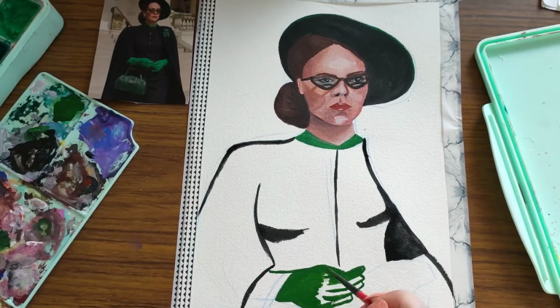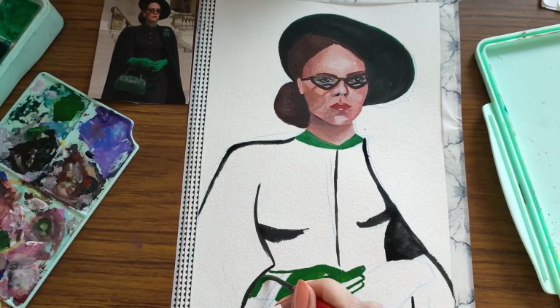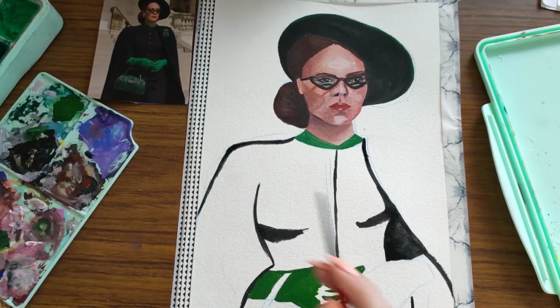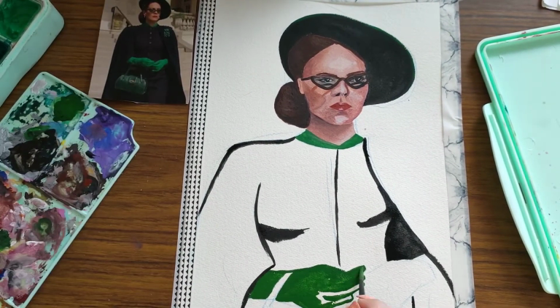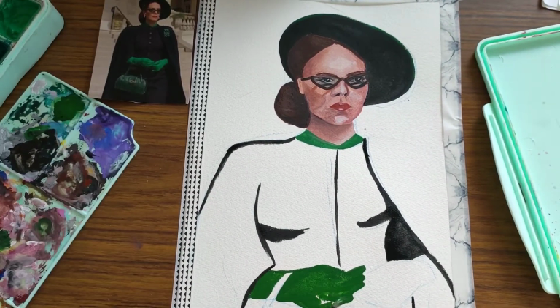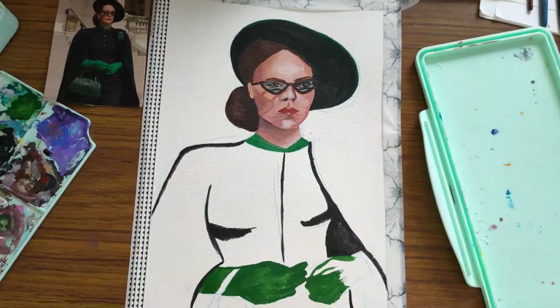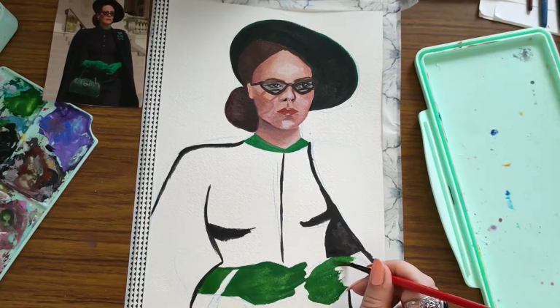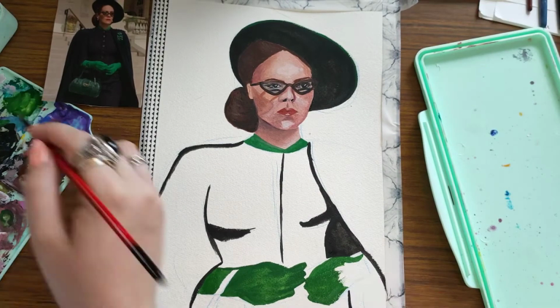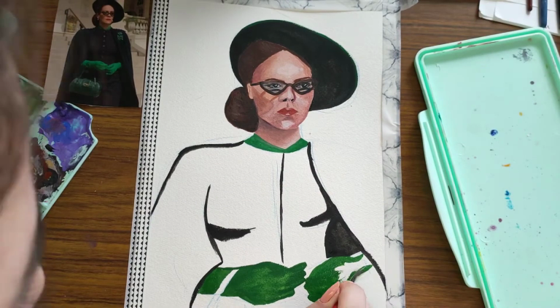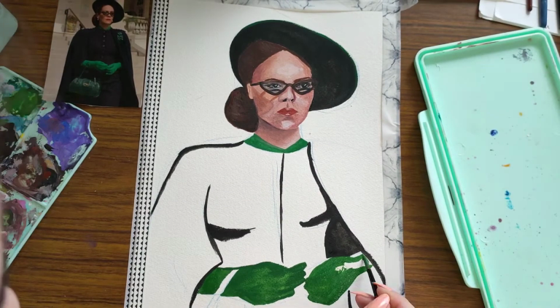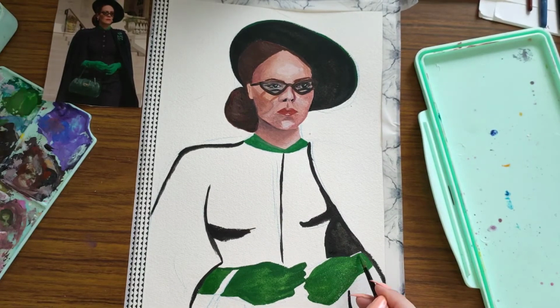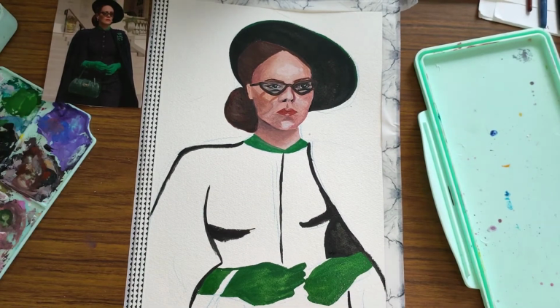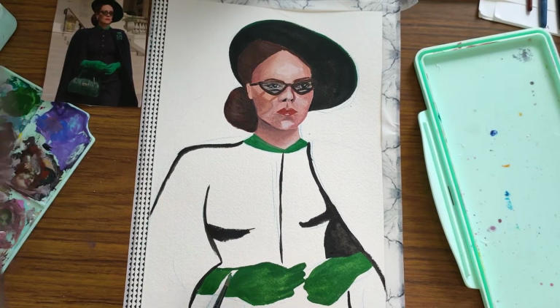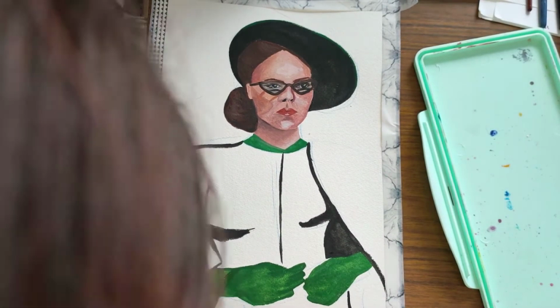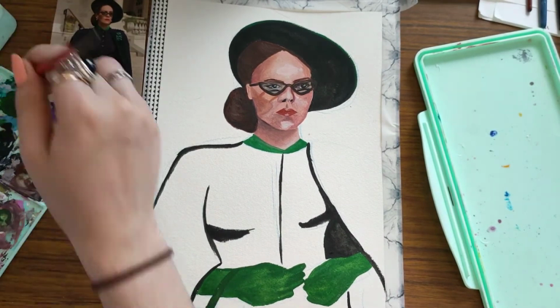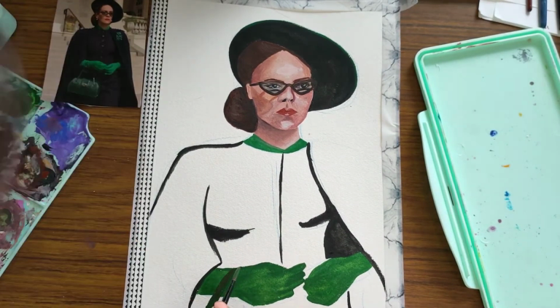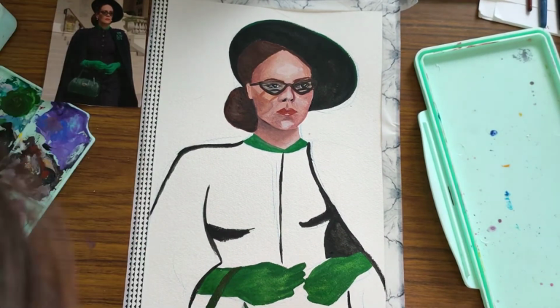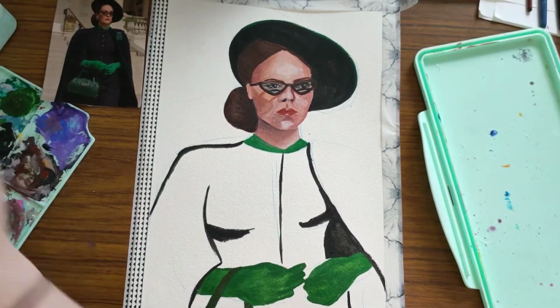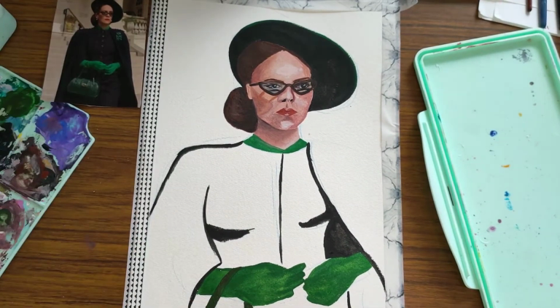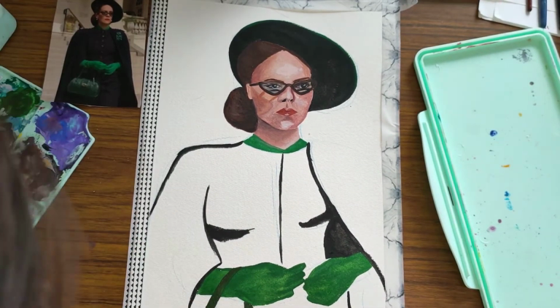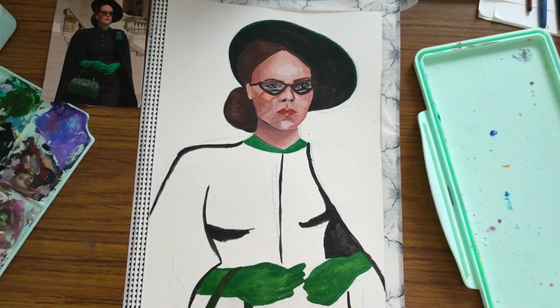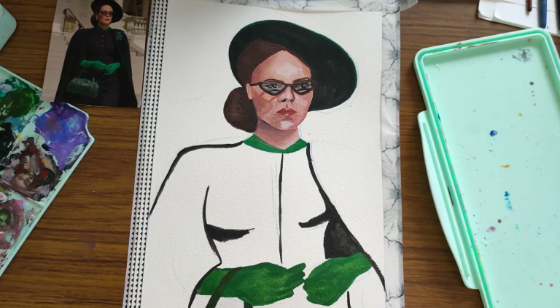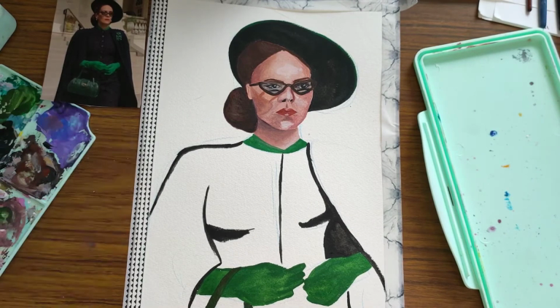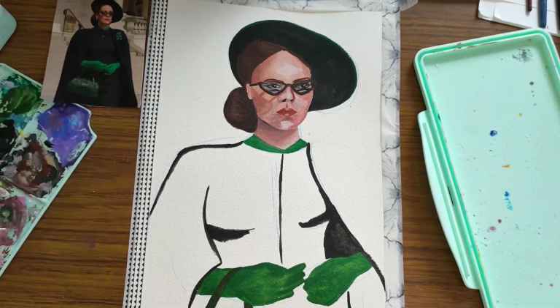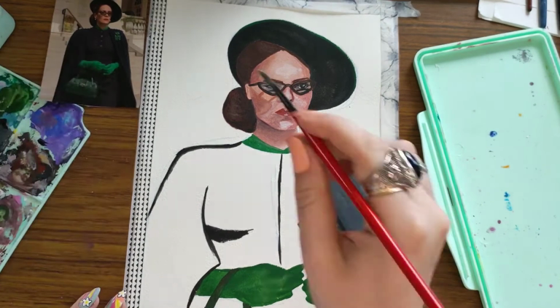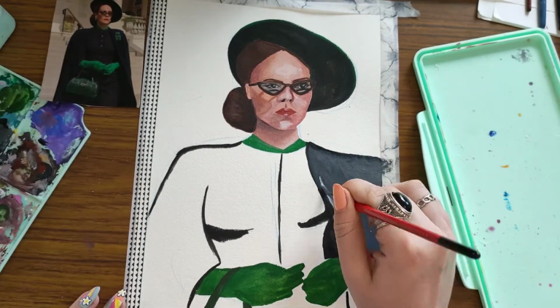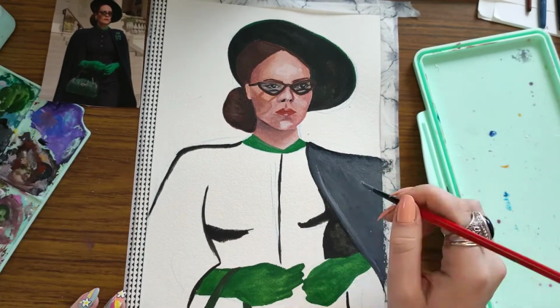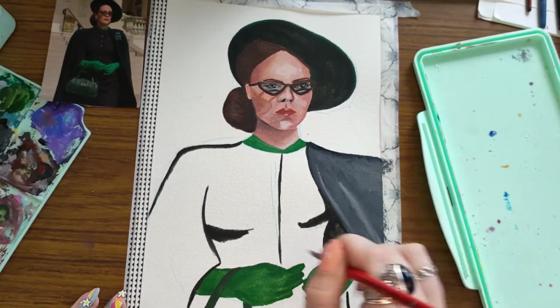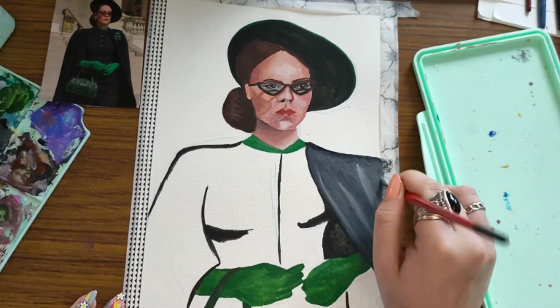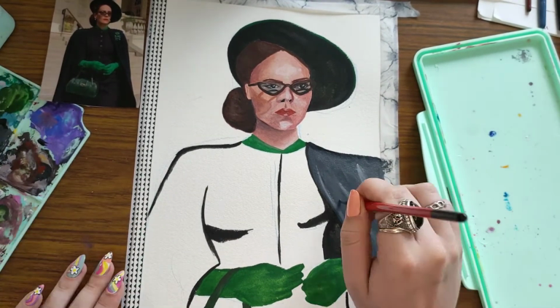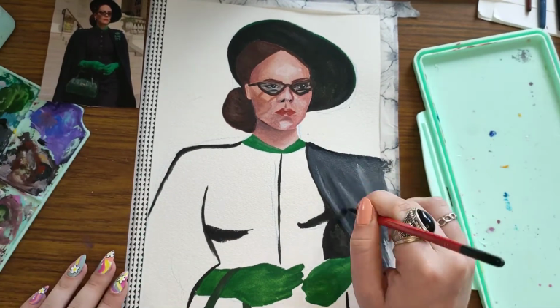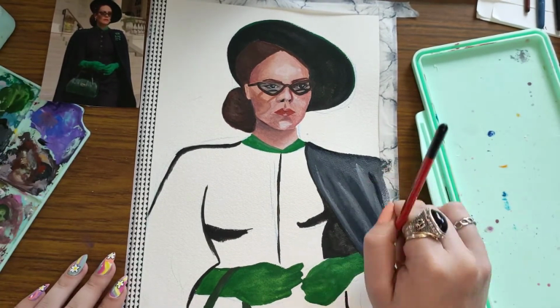Up next I'm going to do Jean Milburn from Sex Education, because obviously season three just came out. So I guess I will post that.